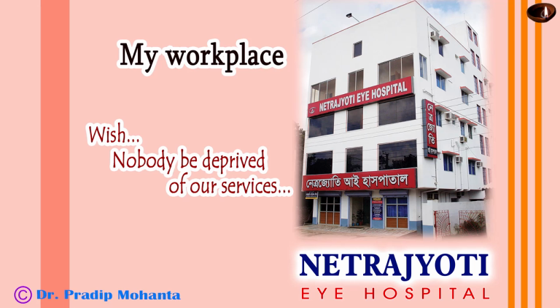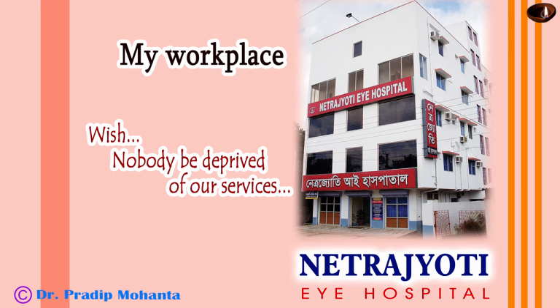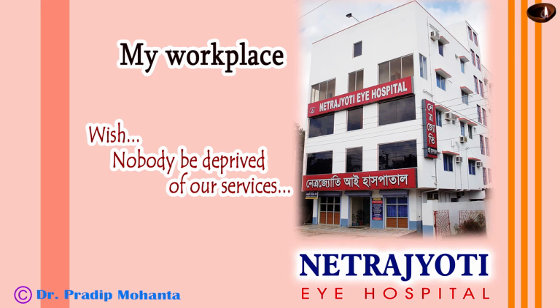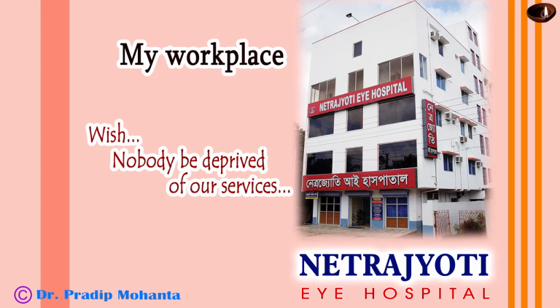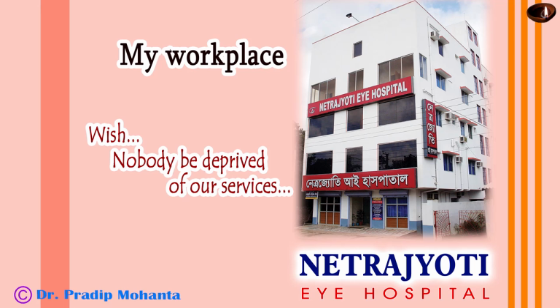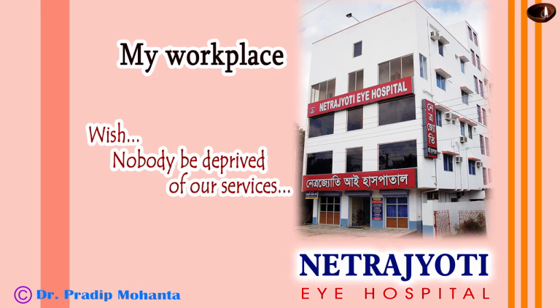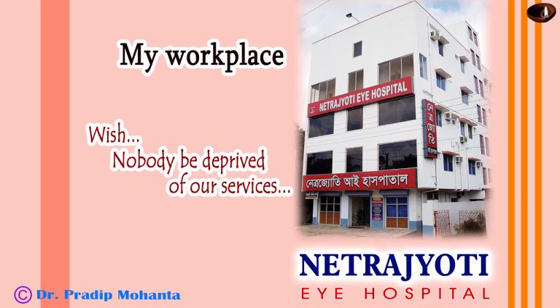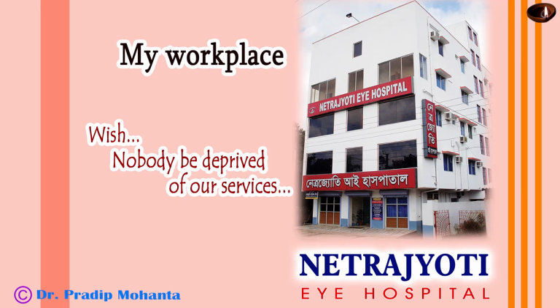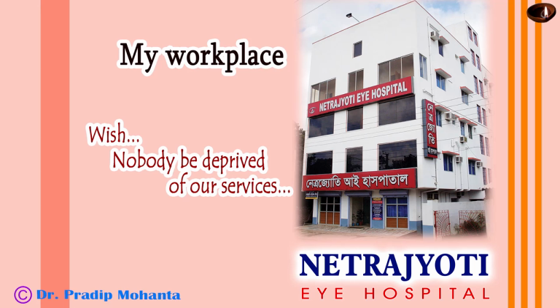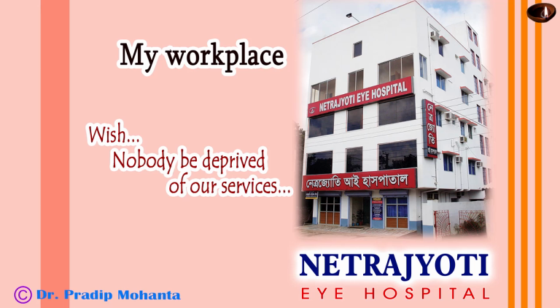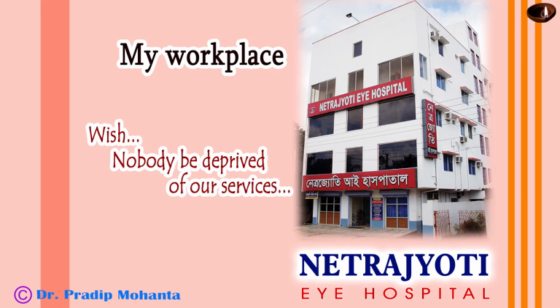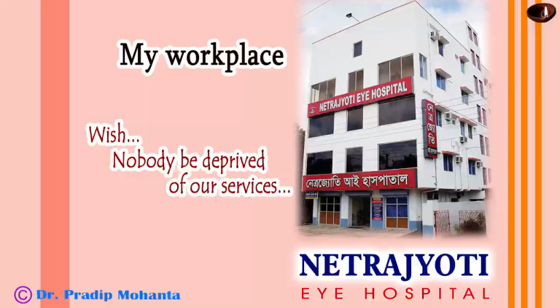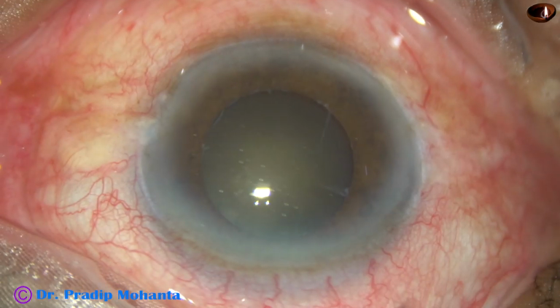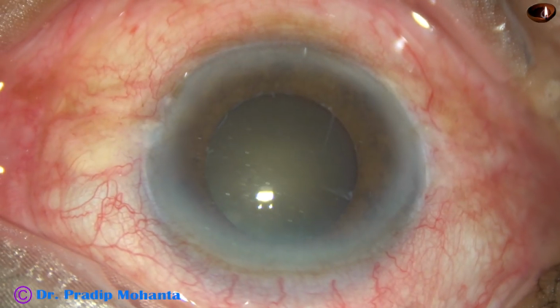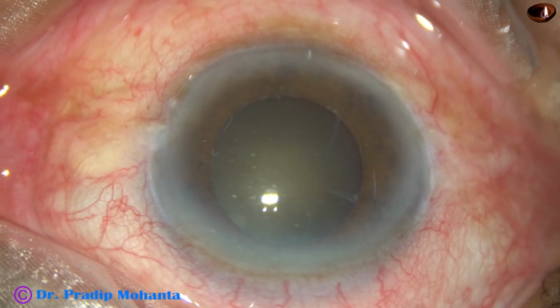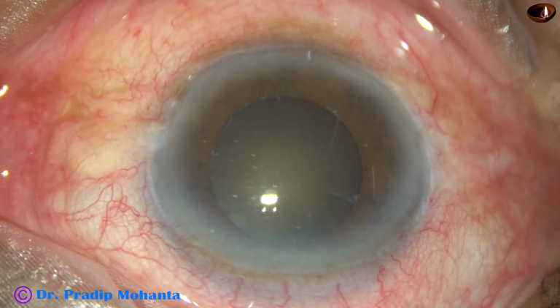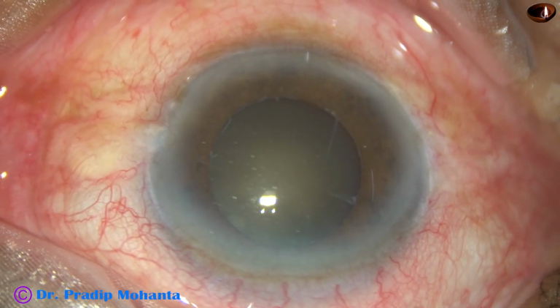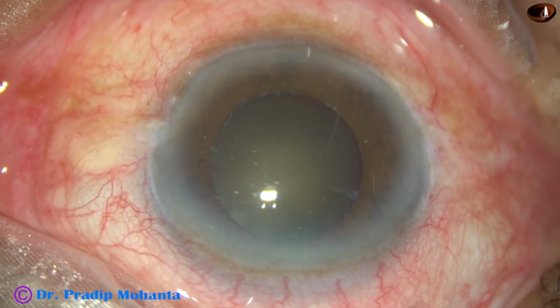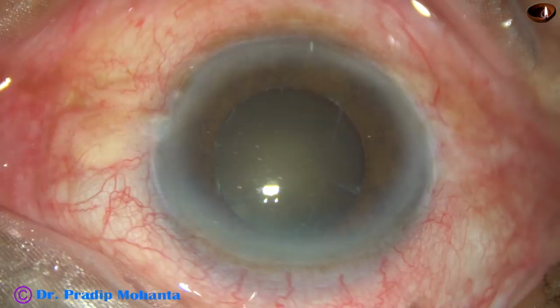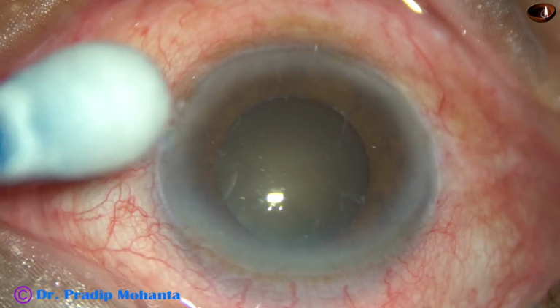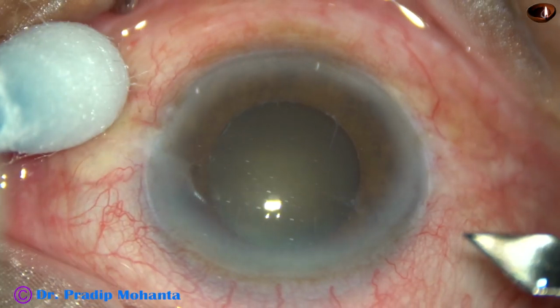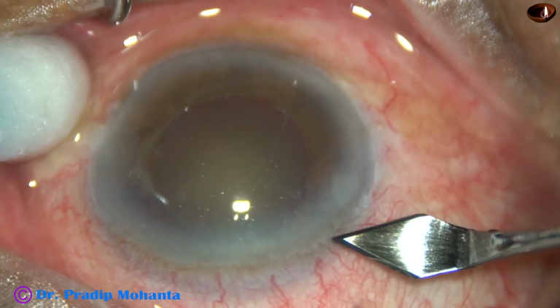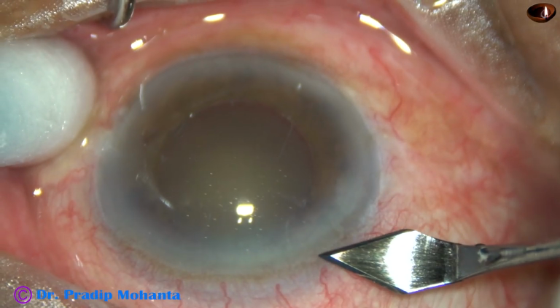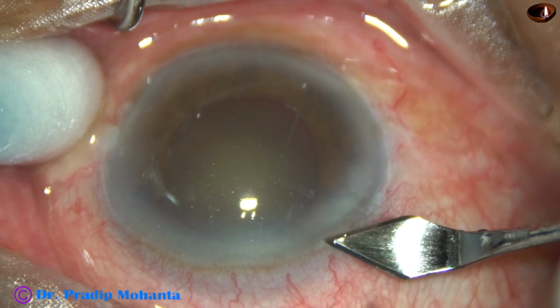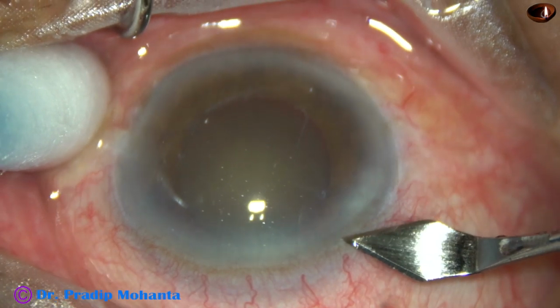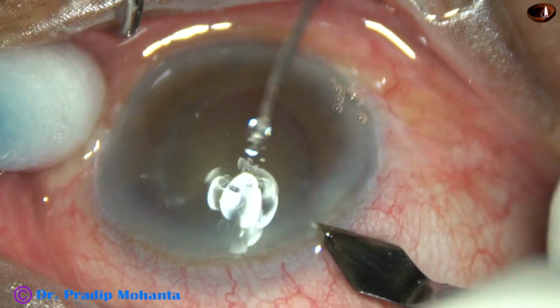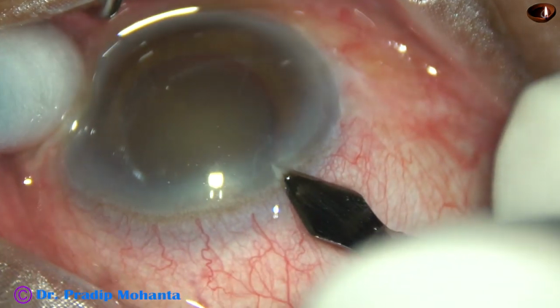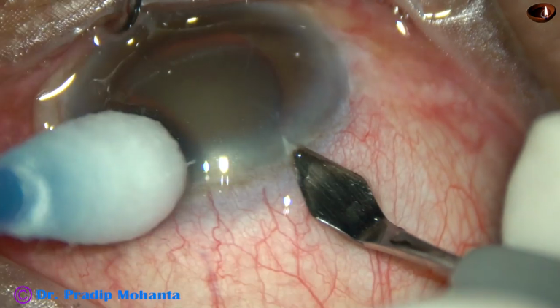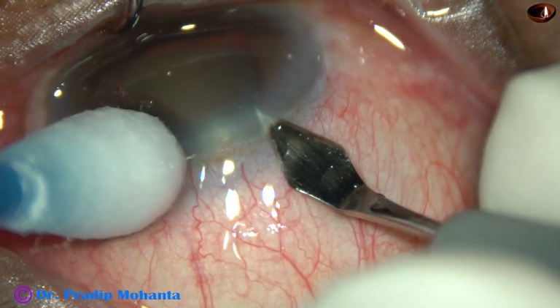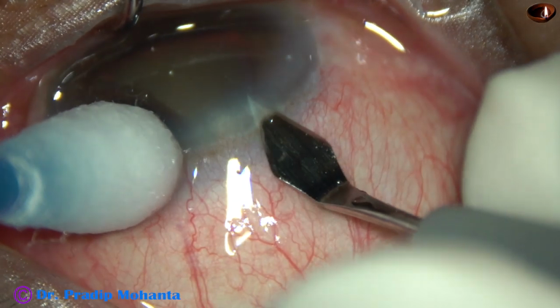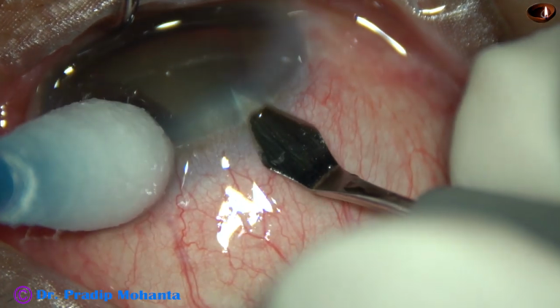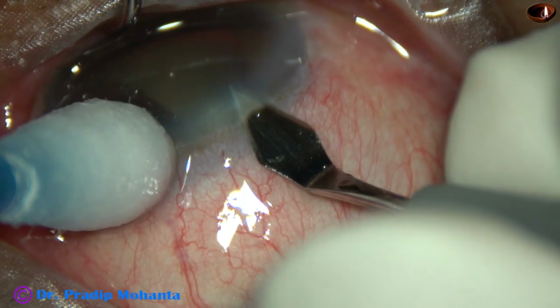Friends, welcome to my workplace at Ranaghat, West Bengal, India. This is a cataract with grade 4 nucleus sclerosis, pseudo exfoliation, mid-dilated pupil, and weak zonule.